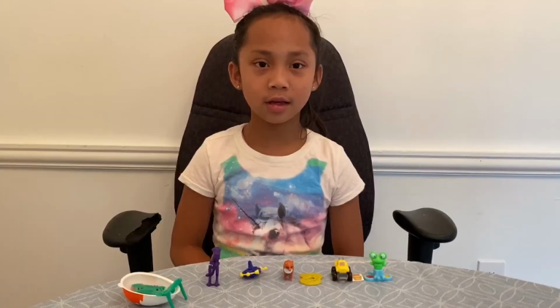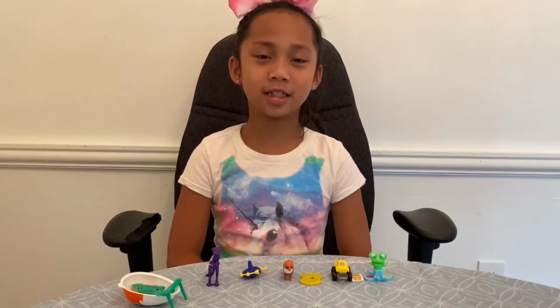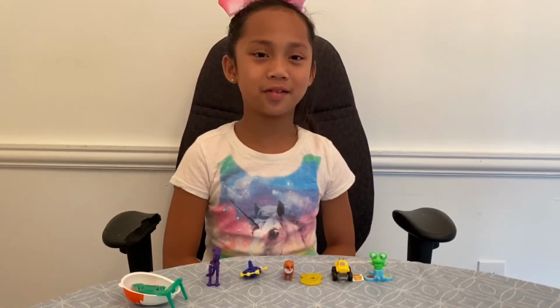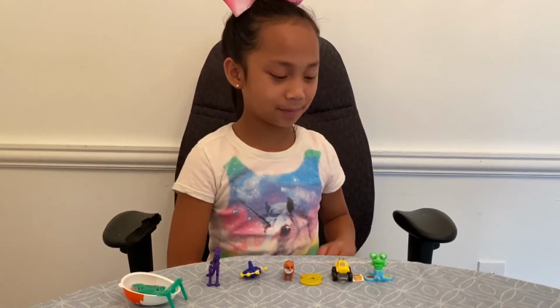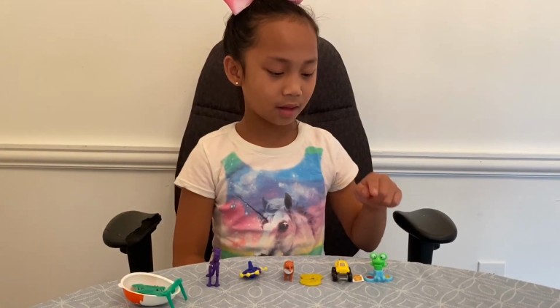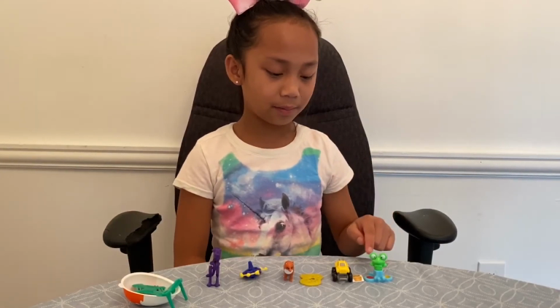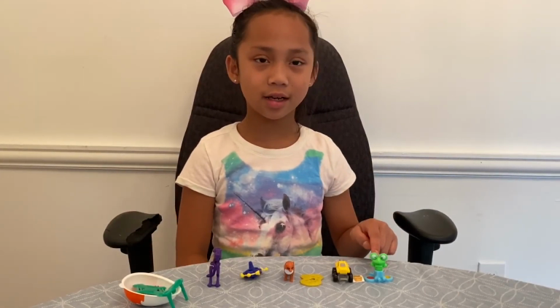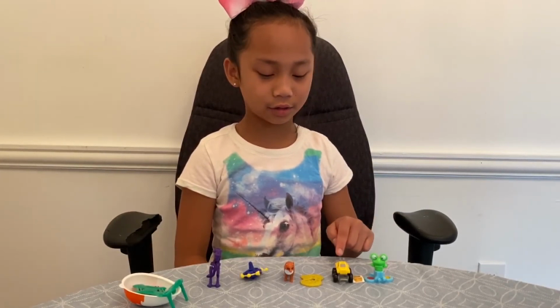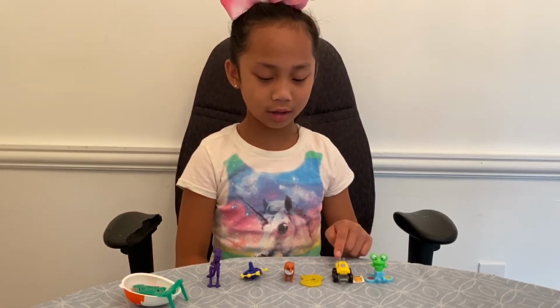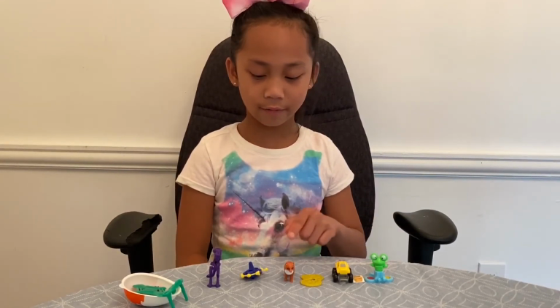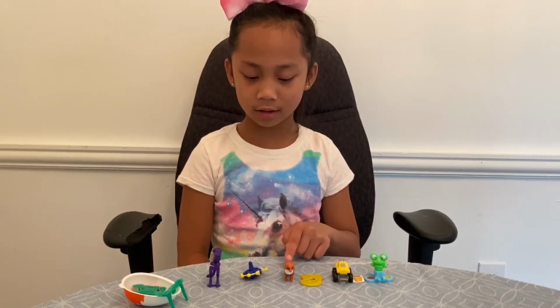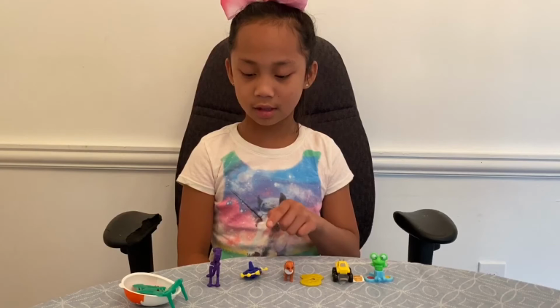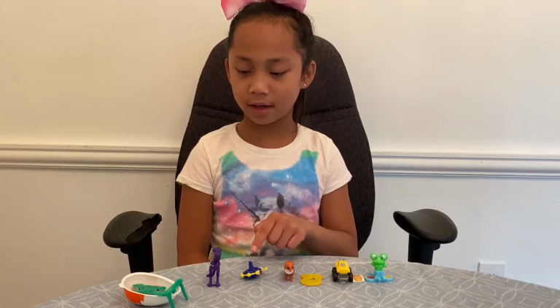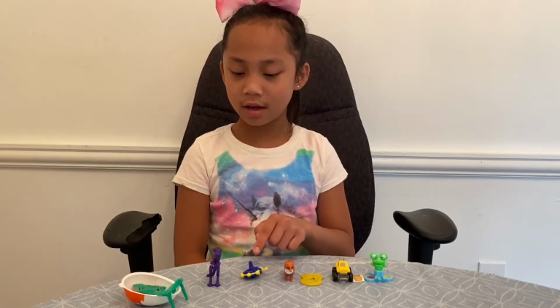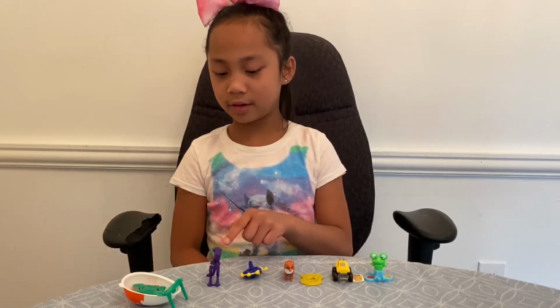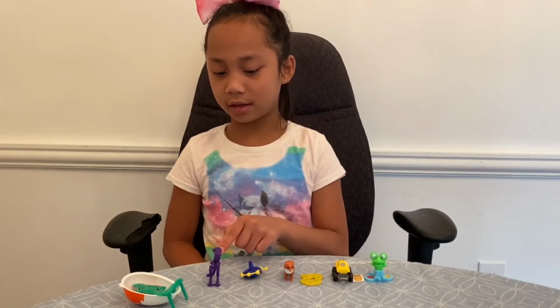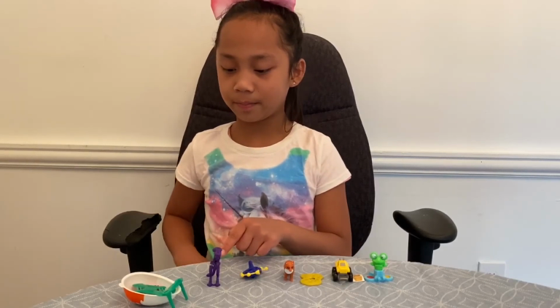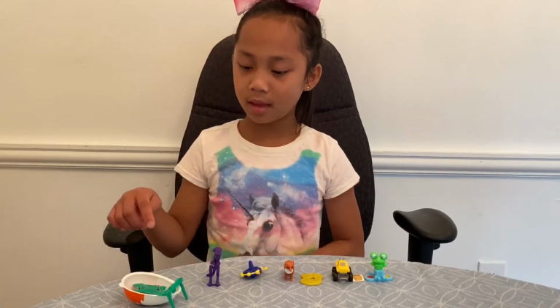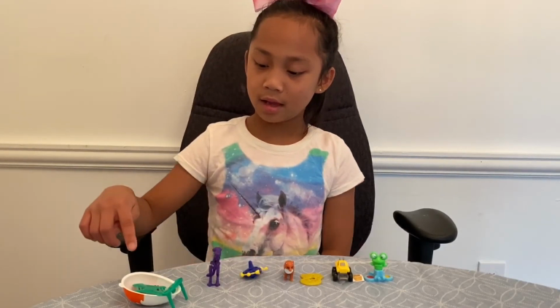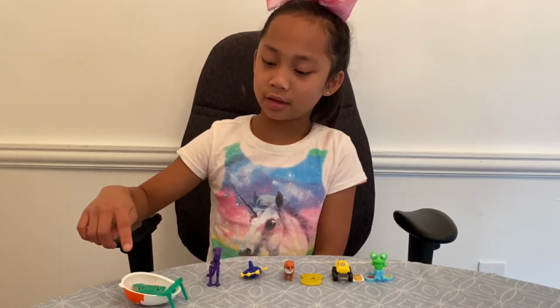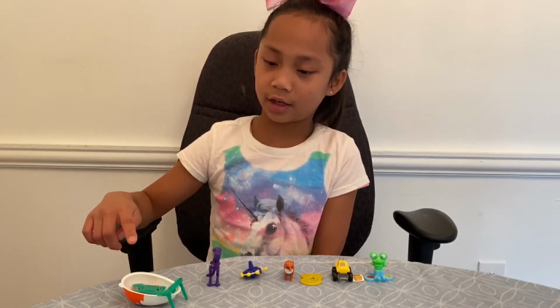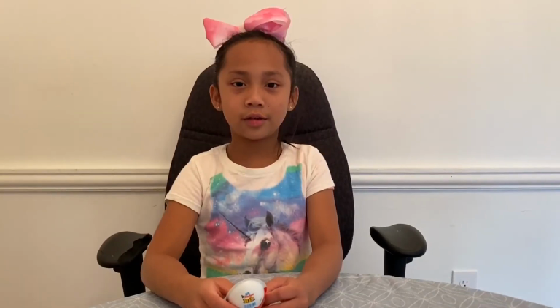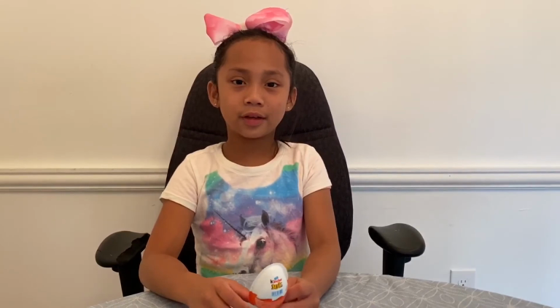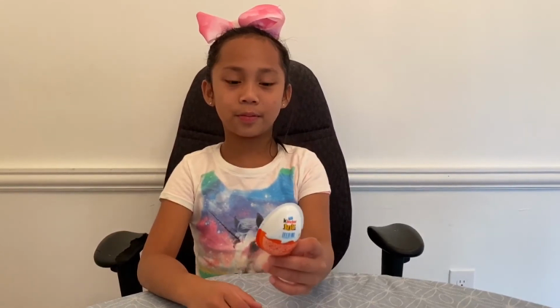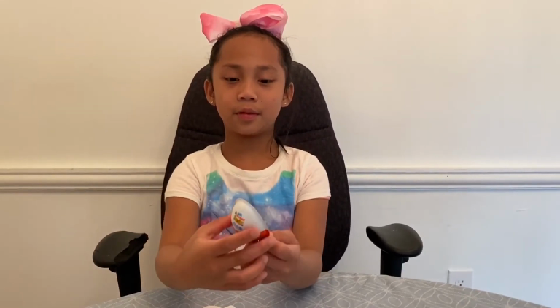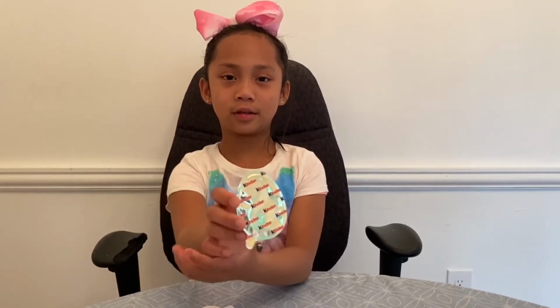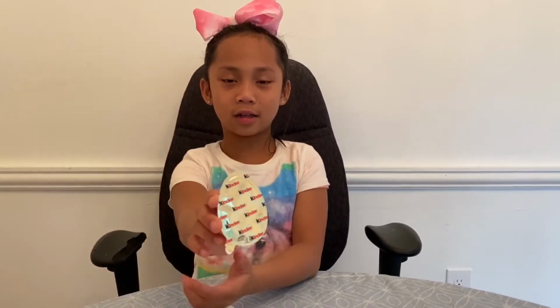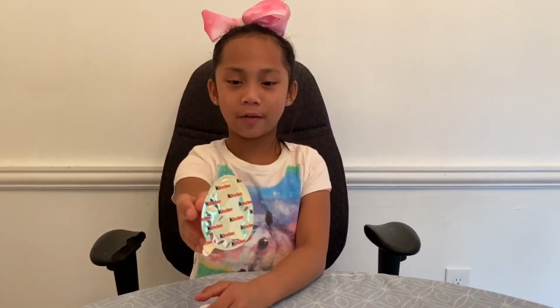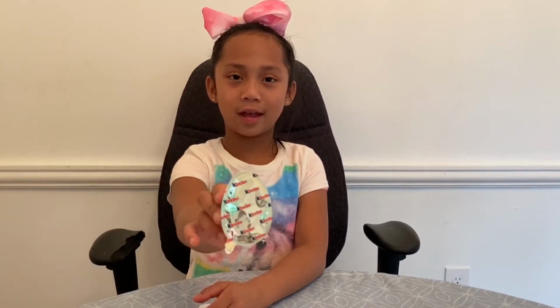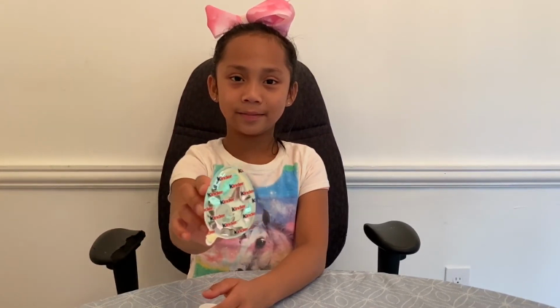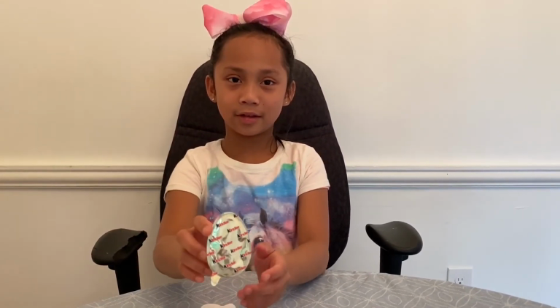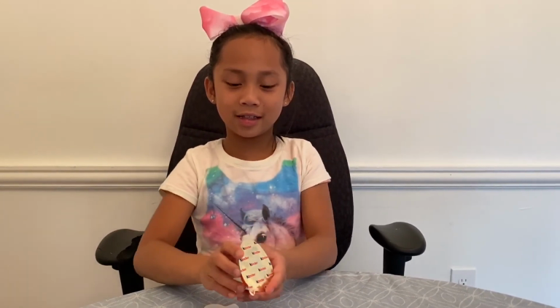So these are my toys: the paintbrush, the paintbrush, the truck, the fox, the spinner, the dinosaur, and also the shooter. Now we're going to open up the chocolate part of the egg.